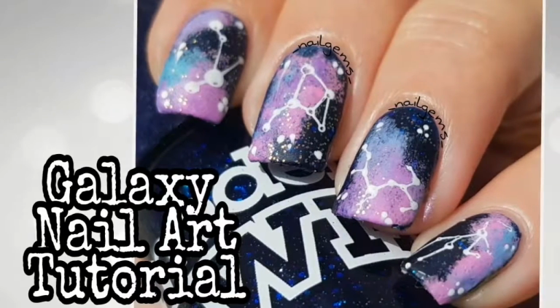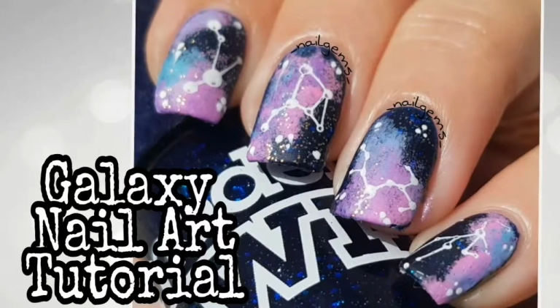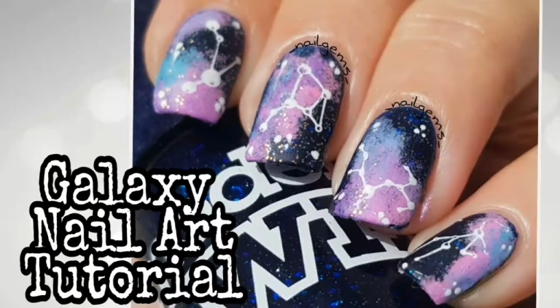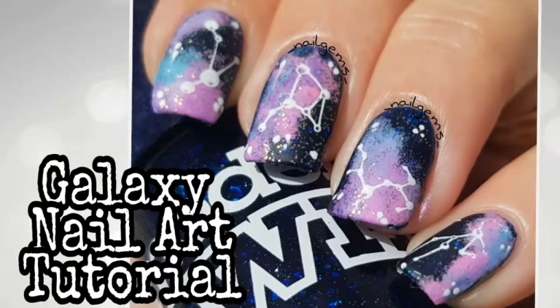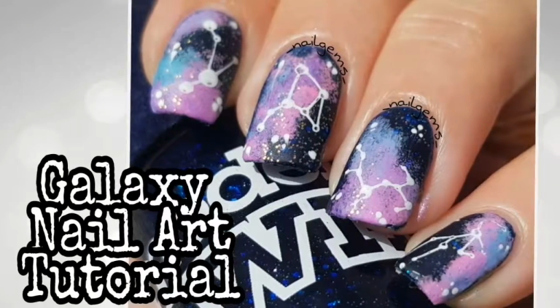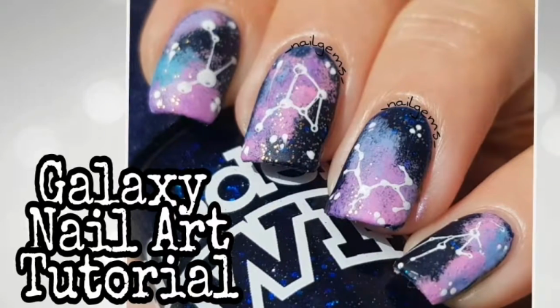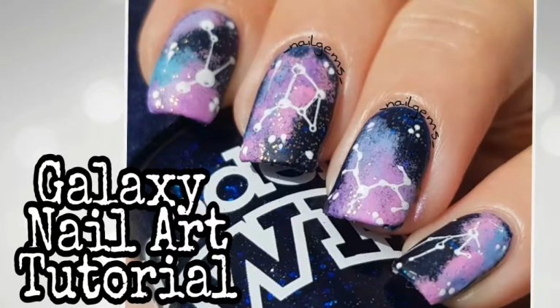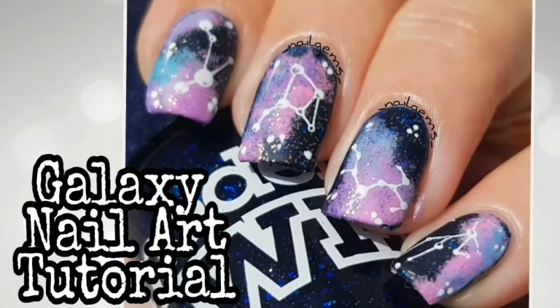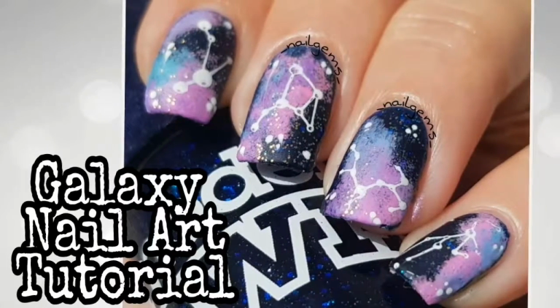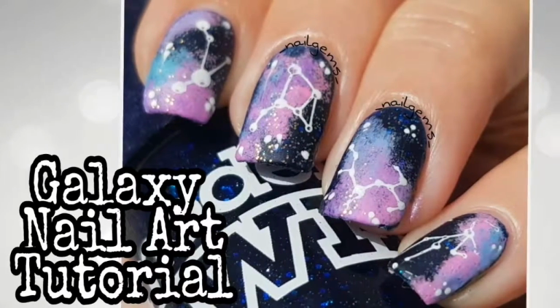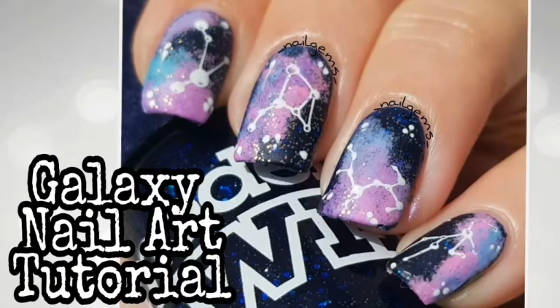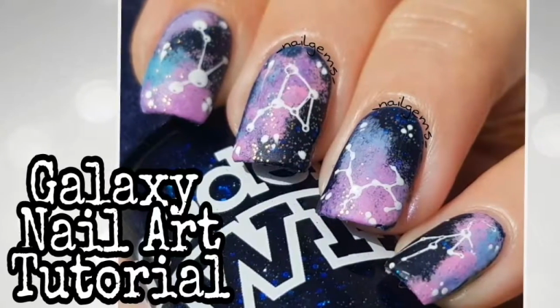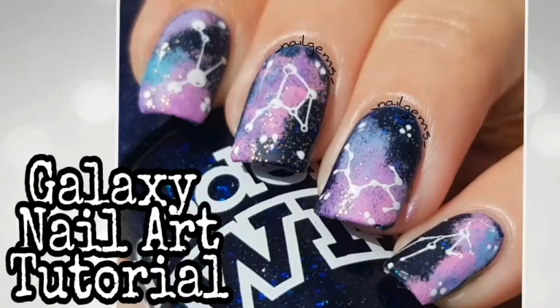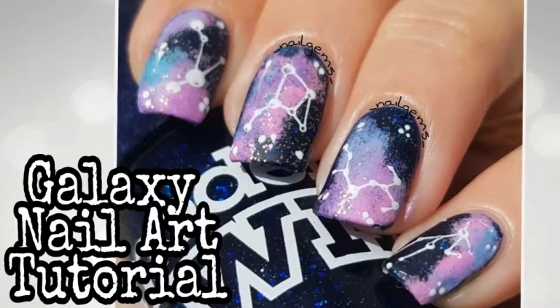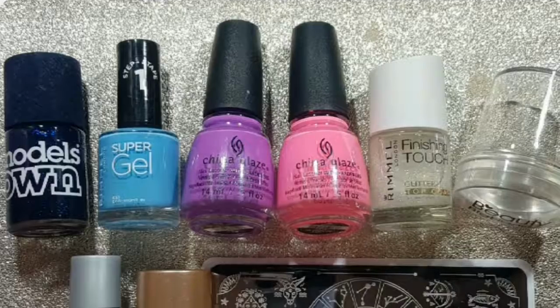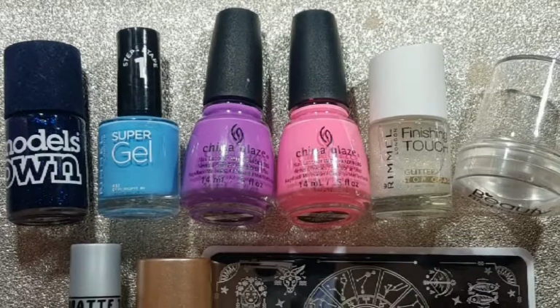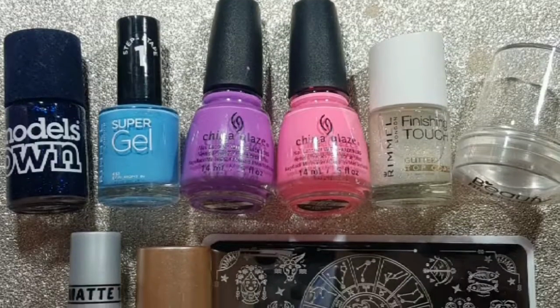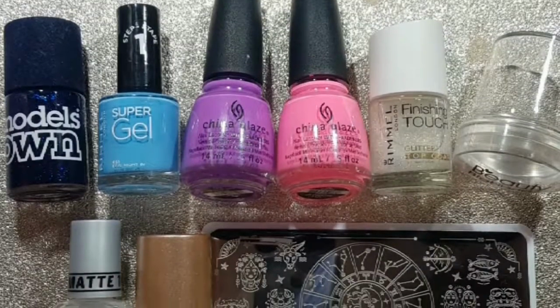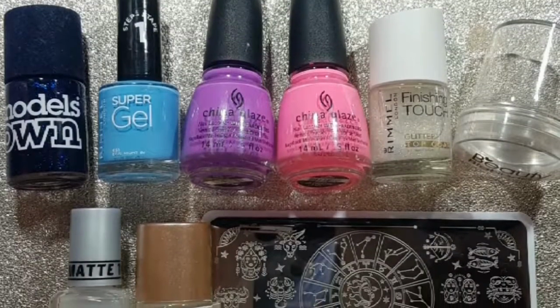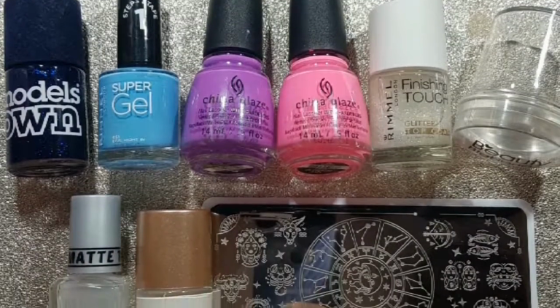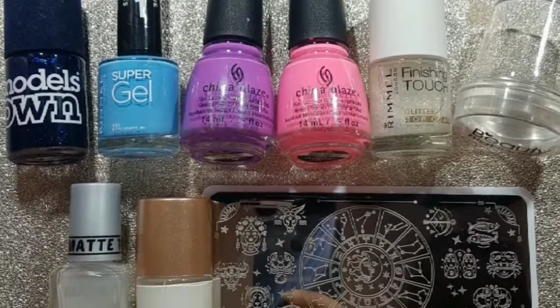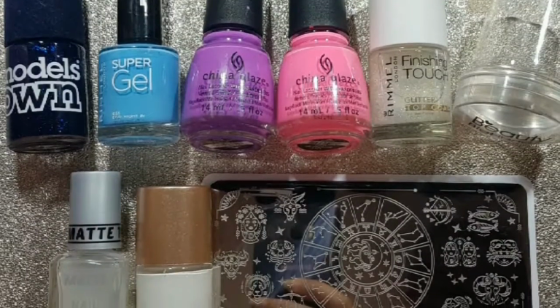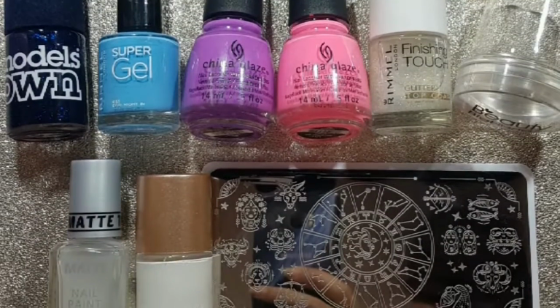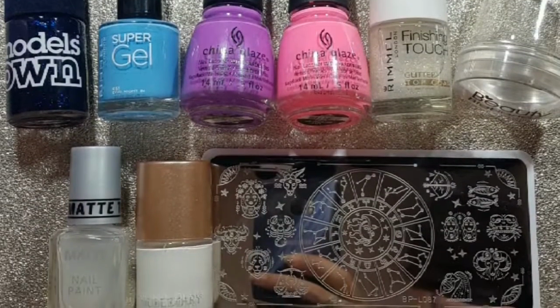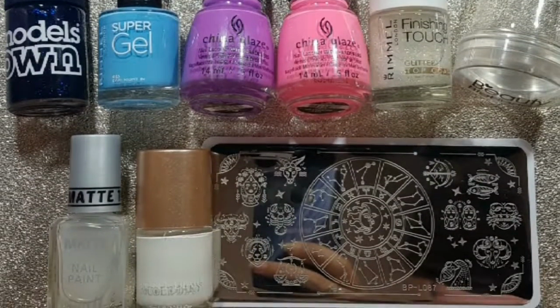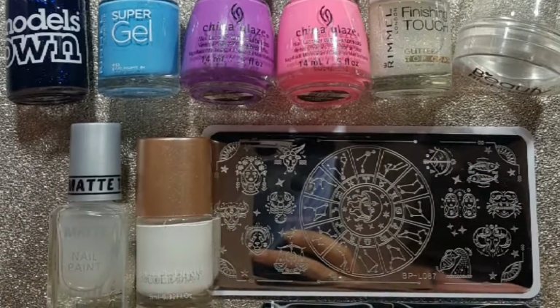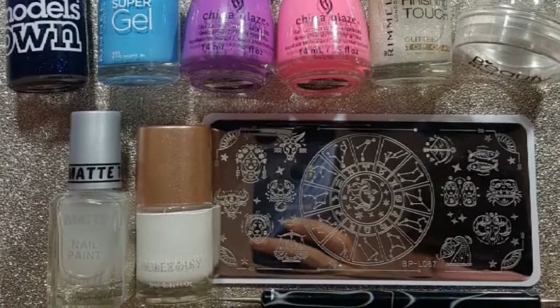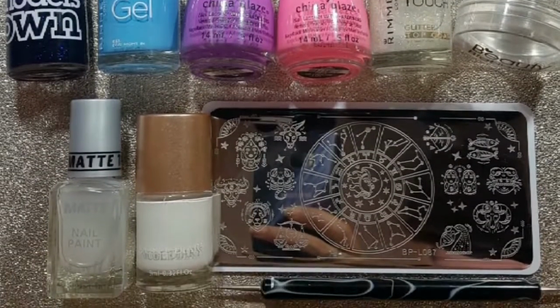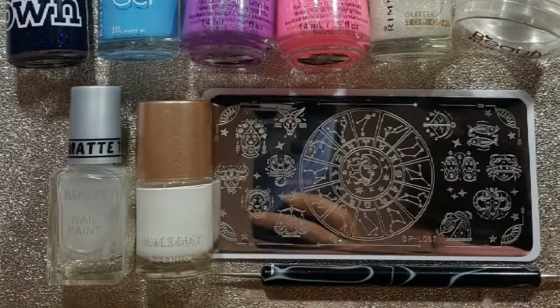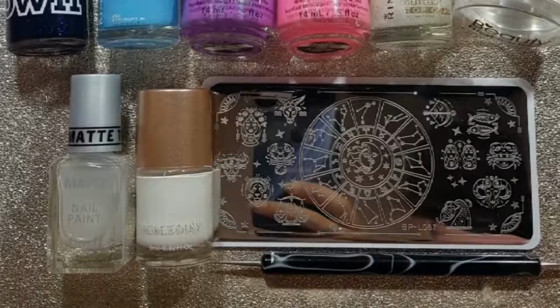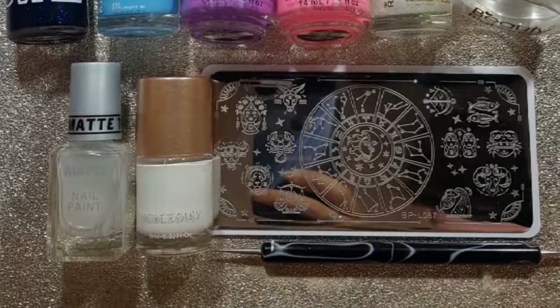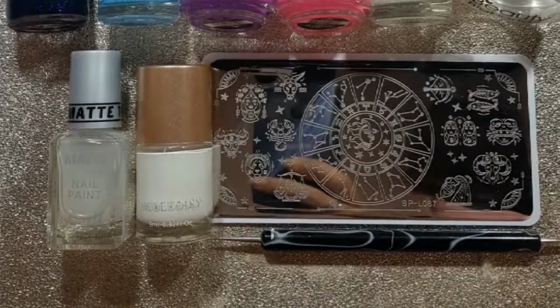Today I'm sharing my Galaxy Constellation nail art tutorial. In this tutorial I use the stamping technique and free hand technique.